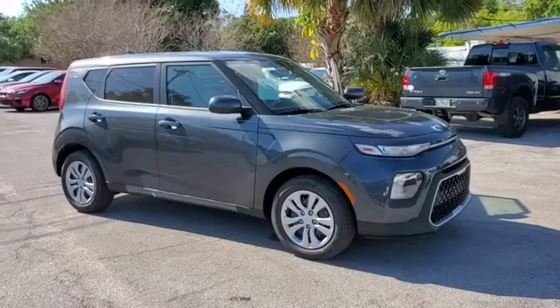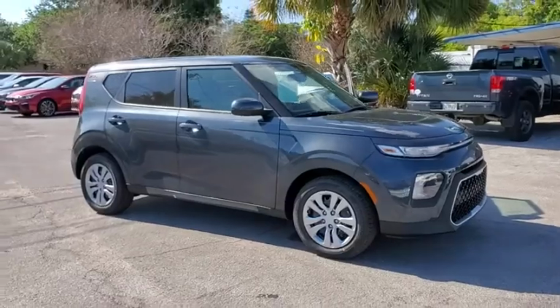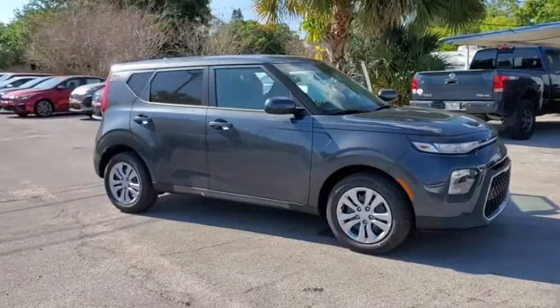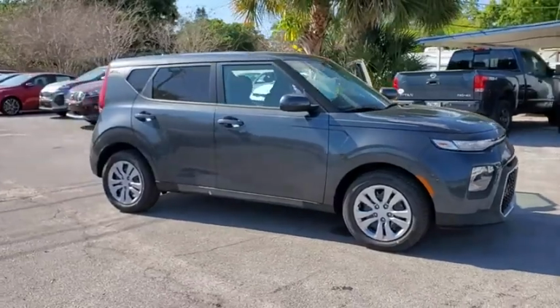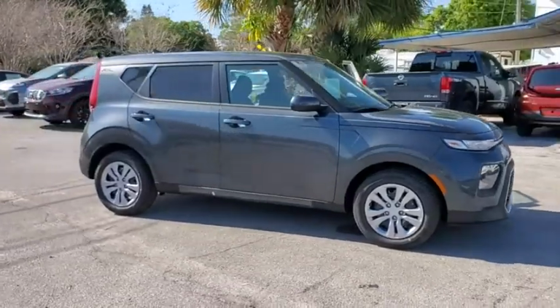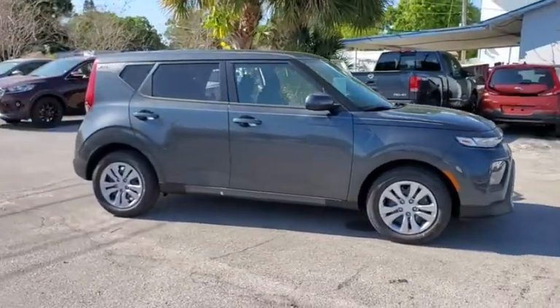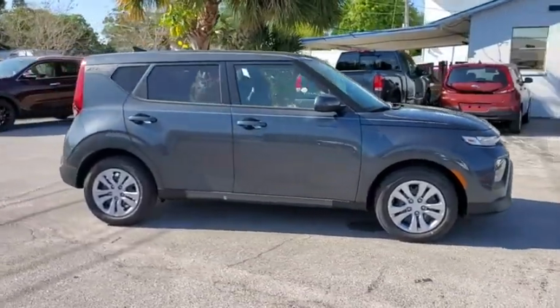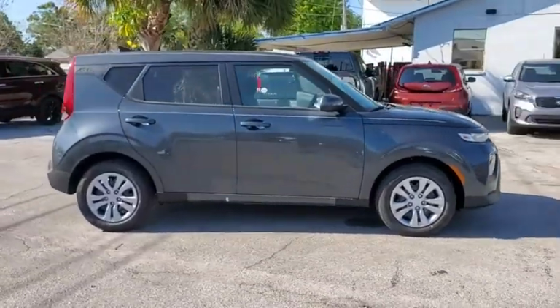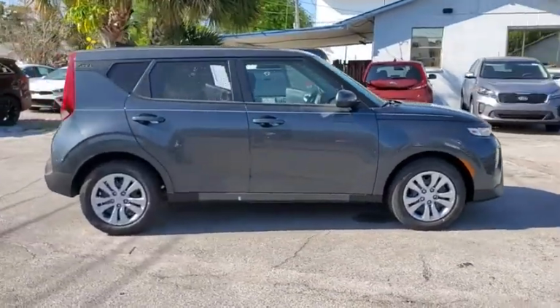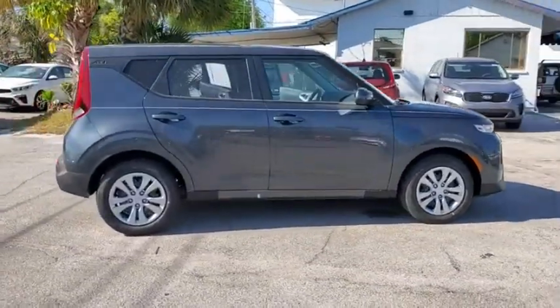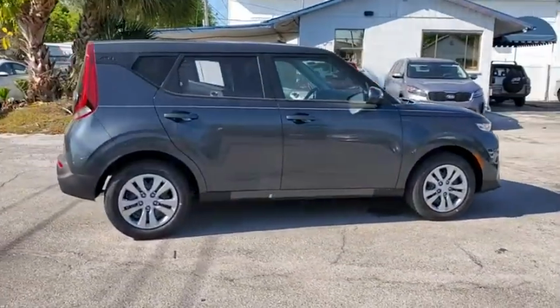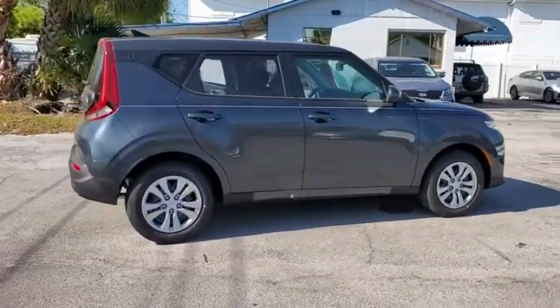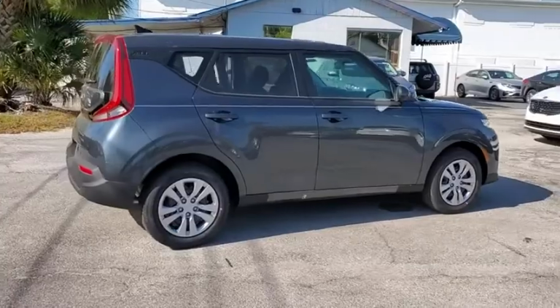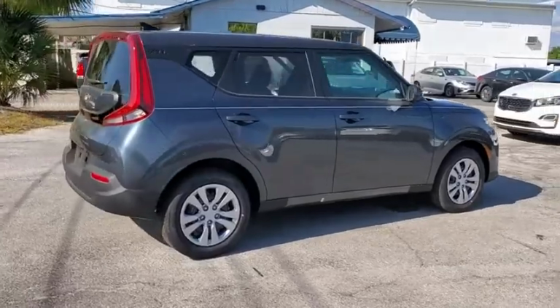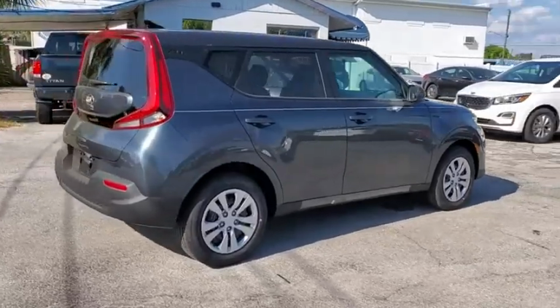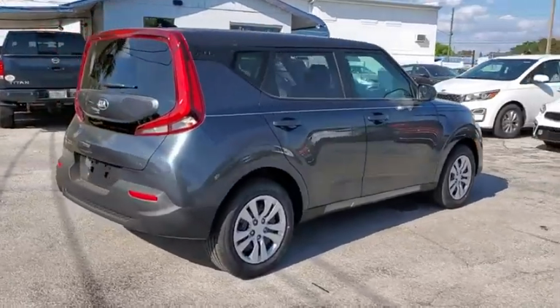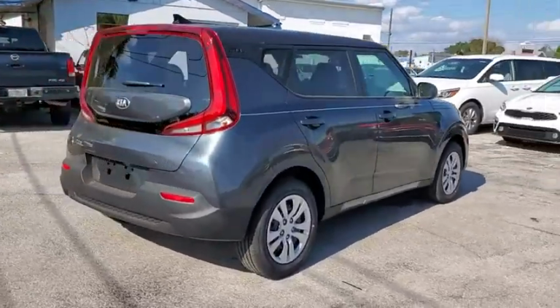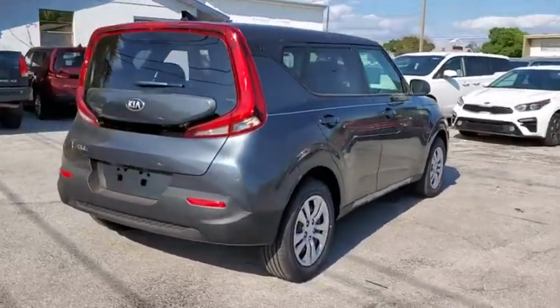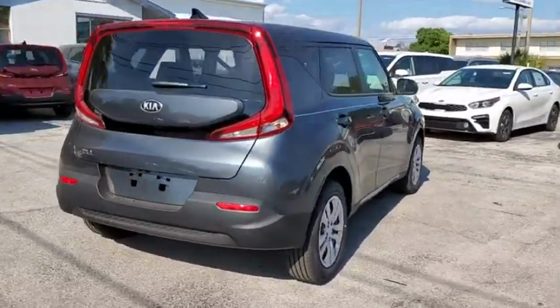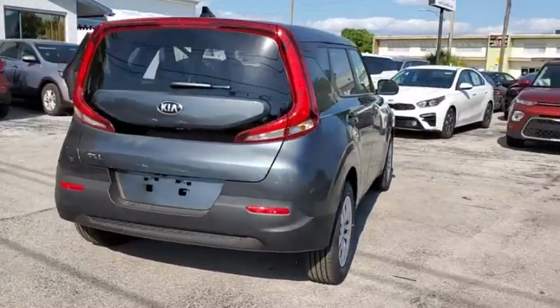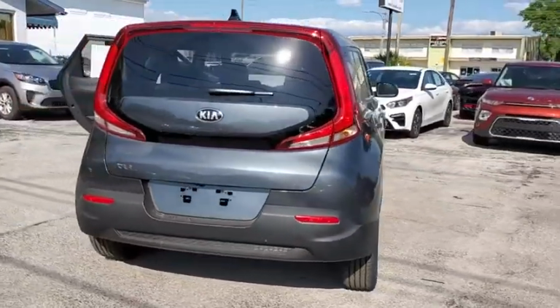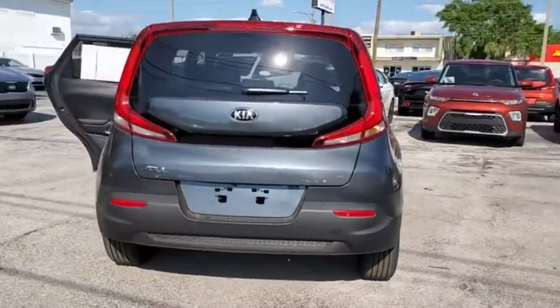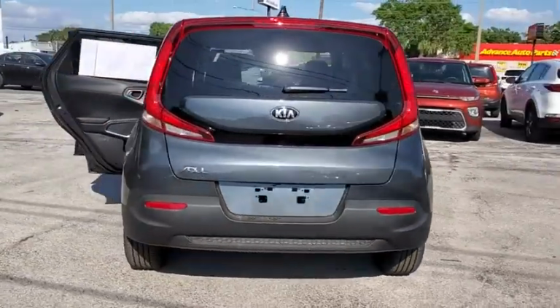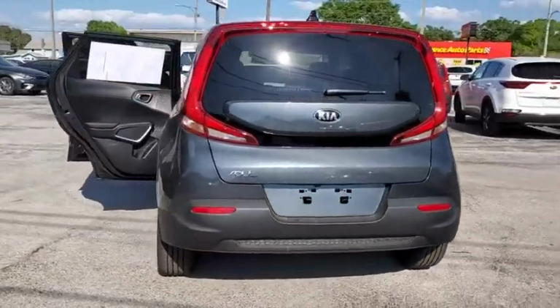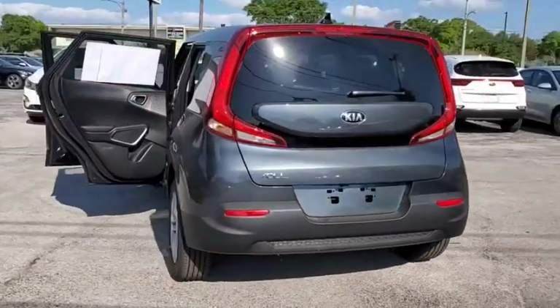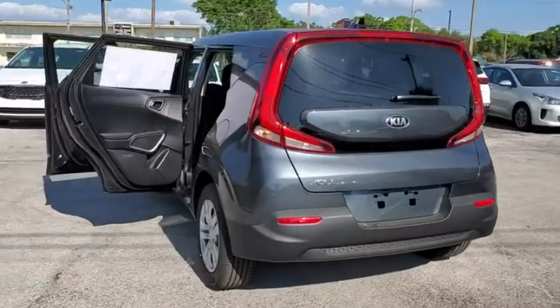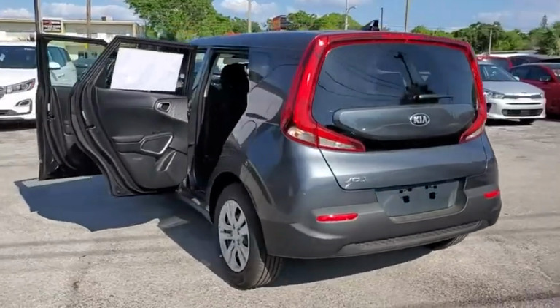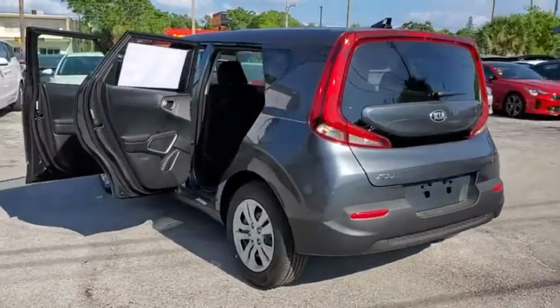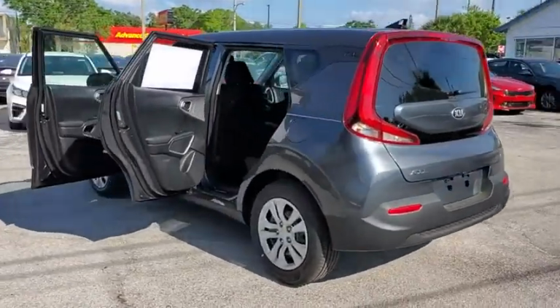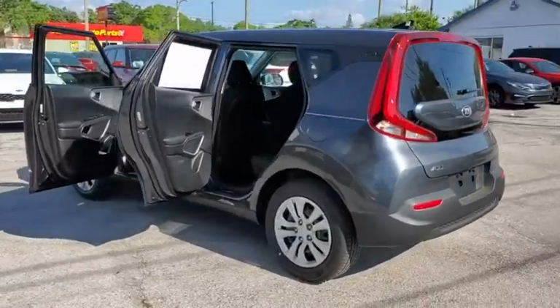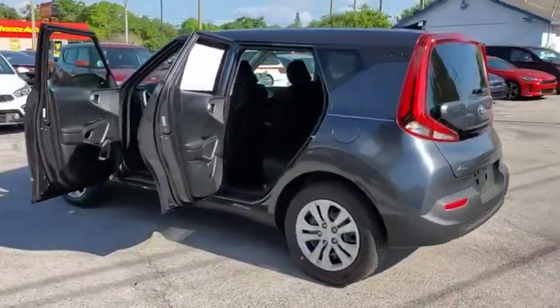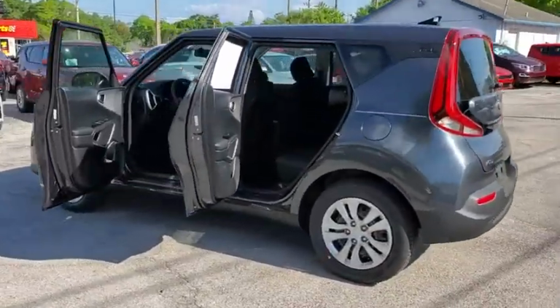Looking for the right vehicle? Check out the 2020 Kia Soul. The Soul is quick and ready with its innovative, catchy style, a sharp, roomy, and well-fitted cabin, and a comprehensive list of safety and fun features.